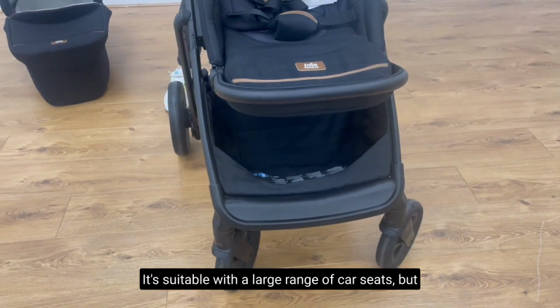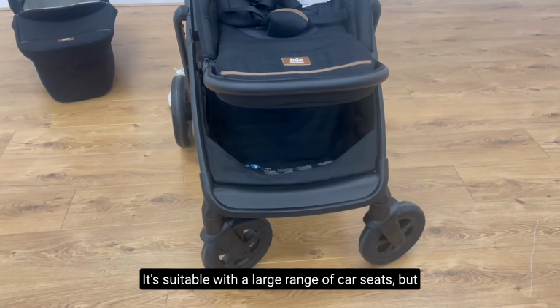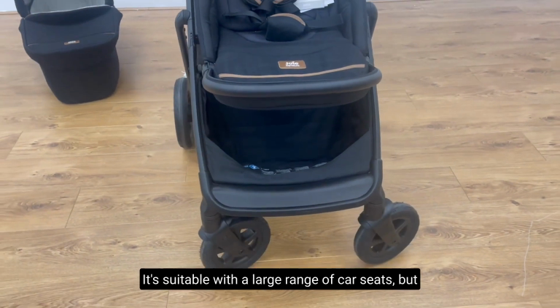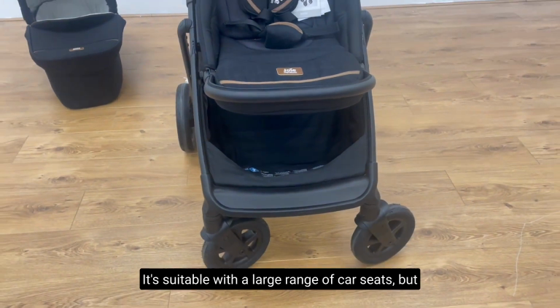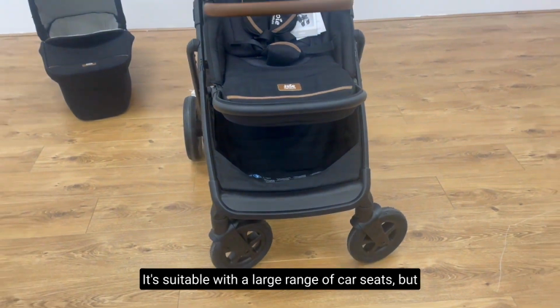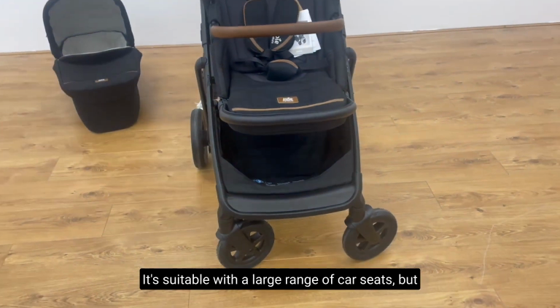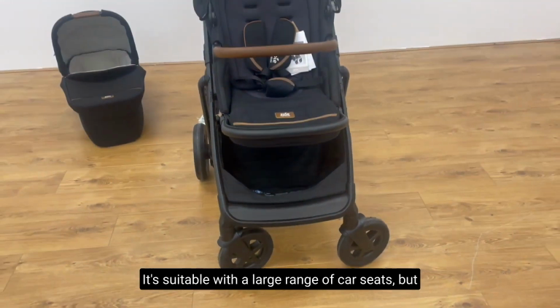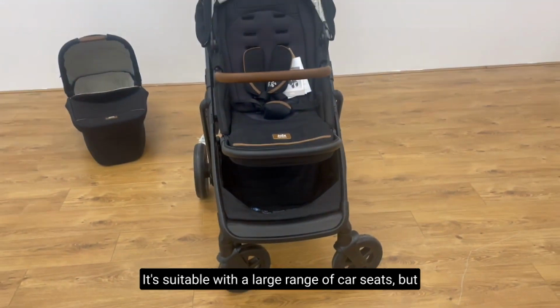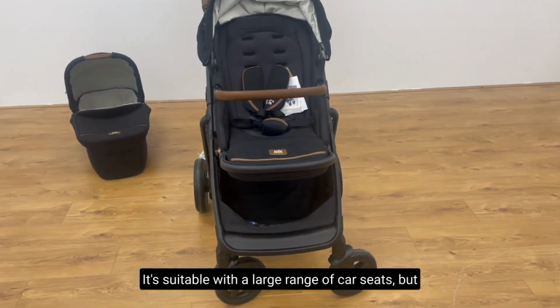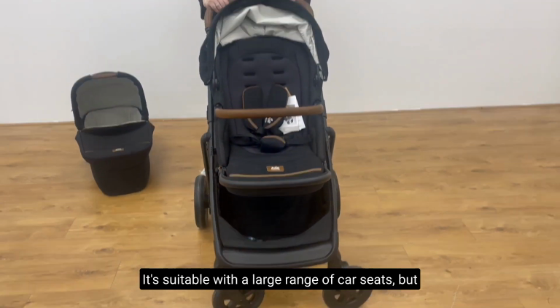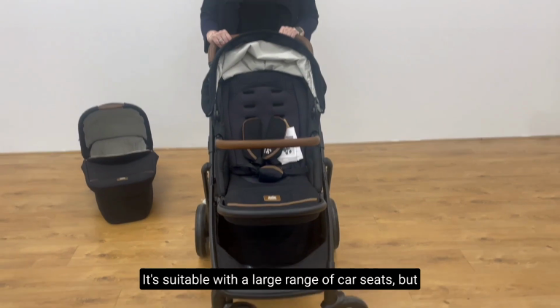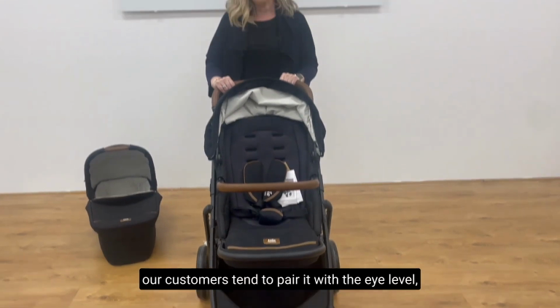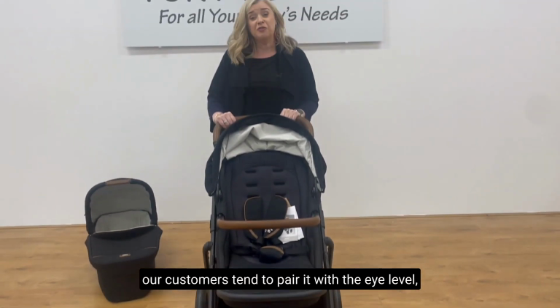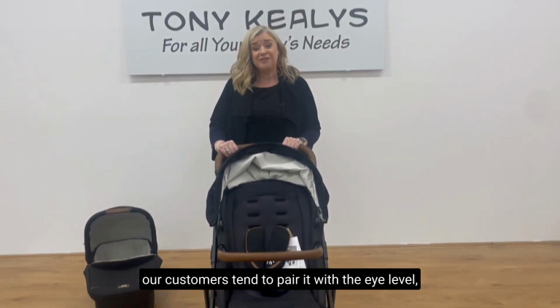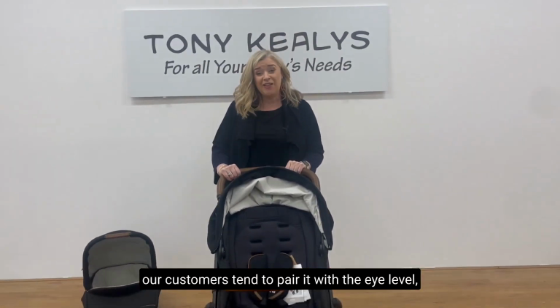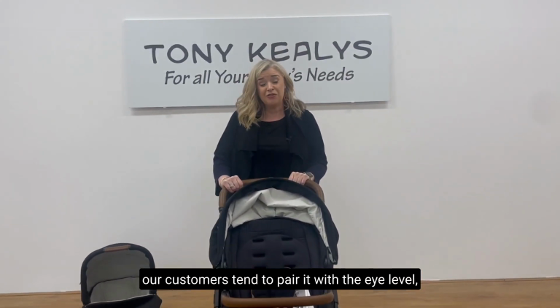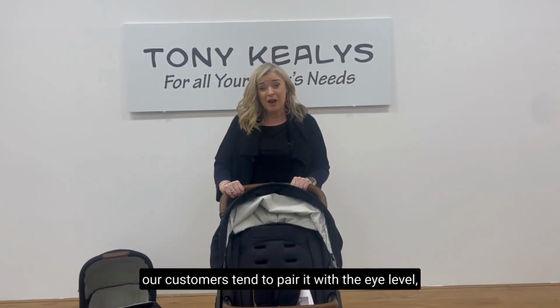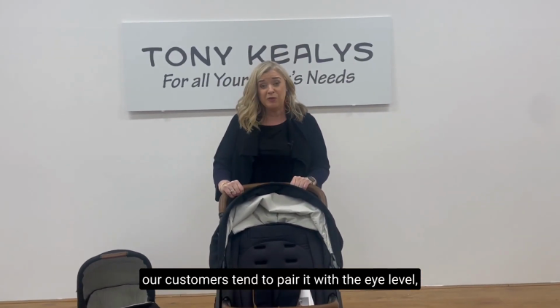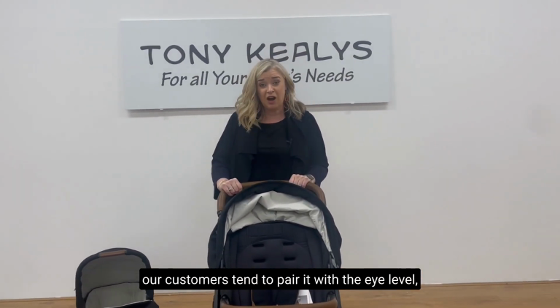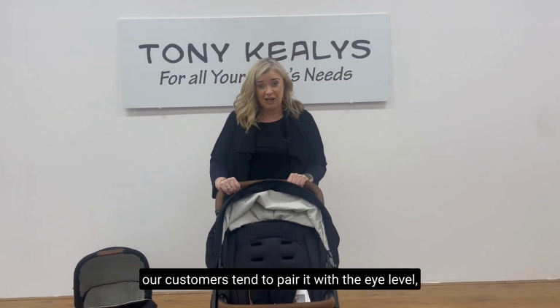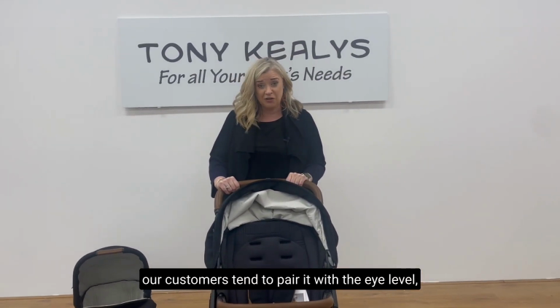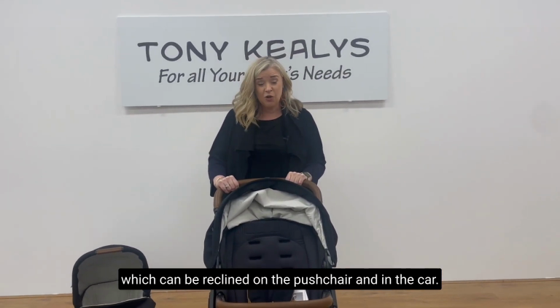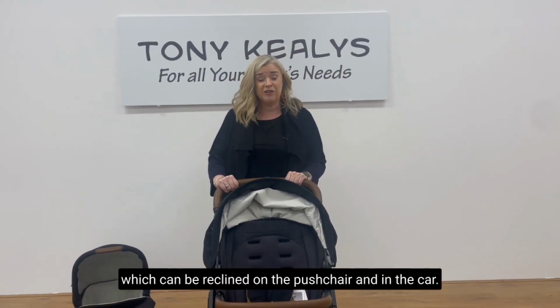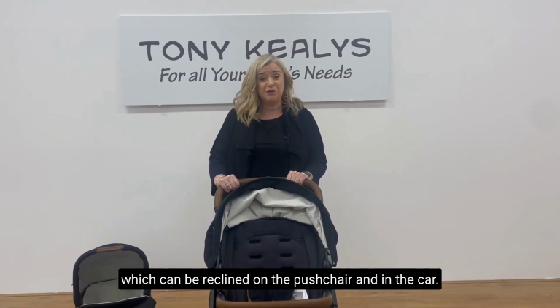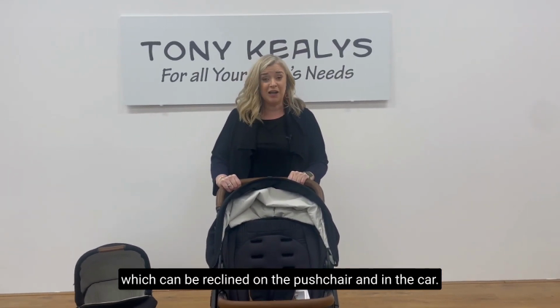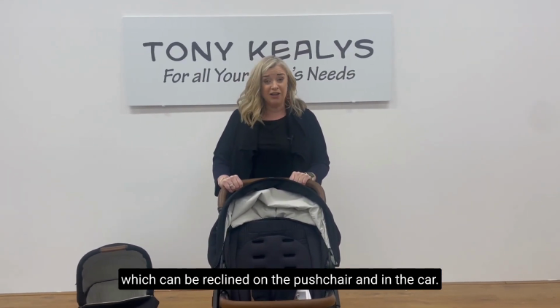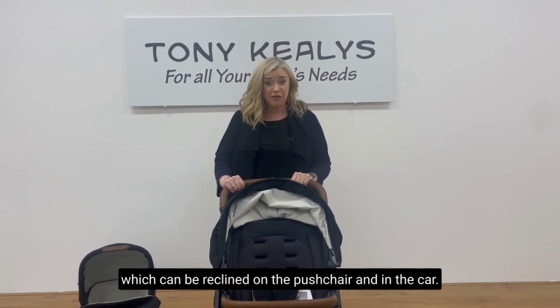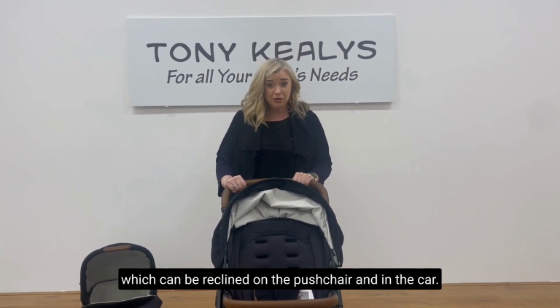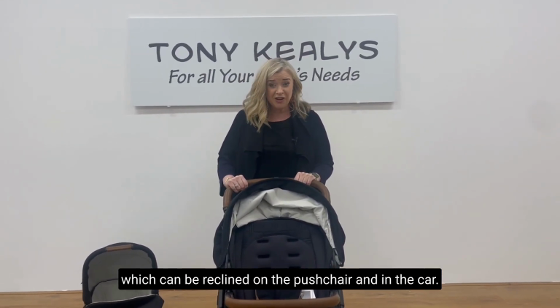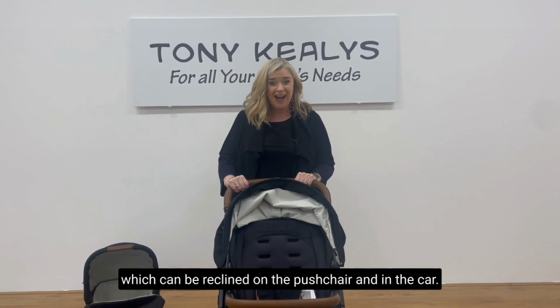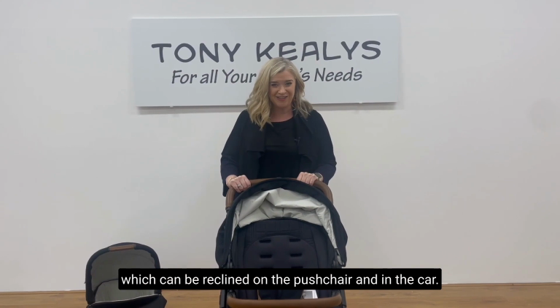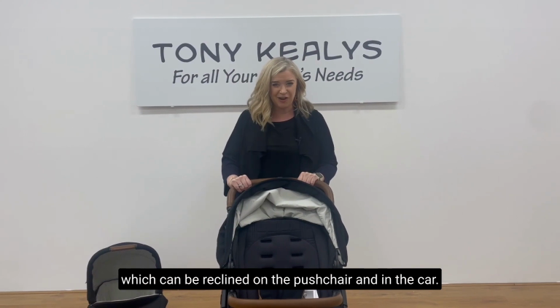It's suitable with a large range of car seats, but our customers tend to pair it with the iLevel, which can be reclined on the pushchair and in the car.